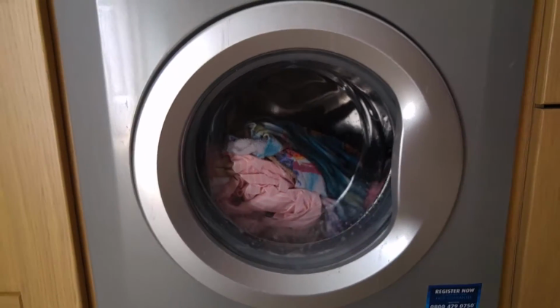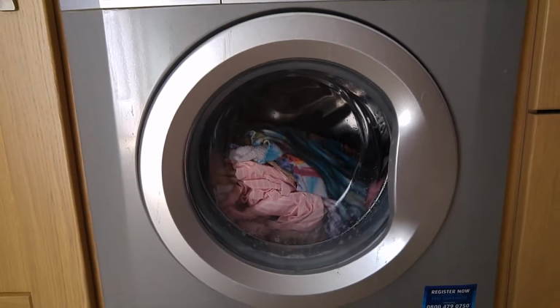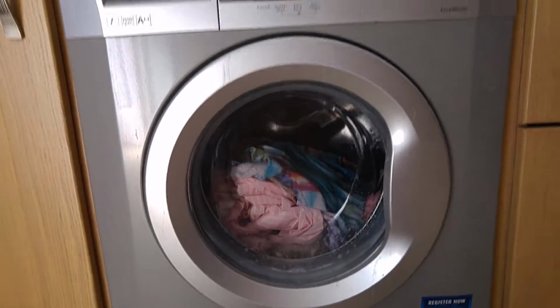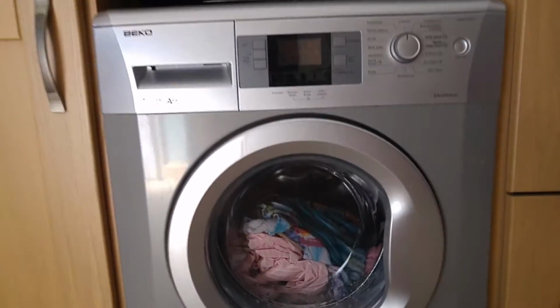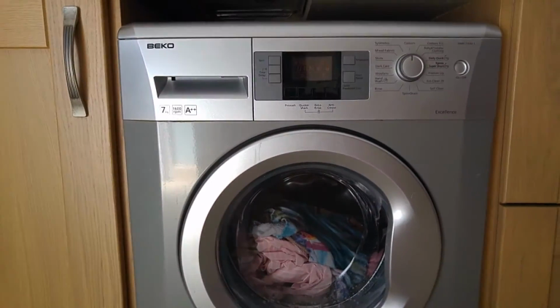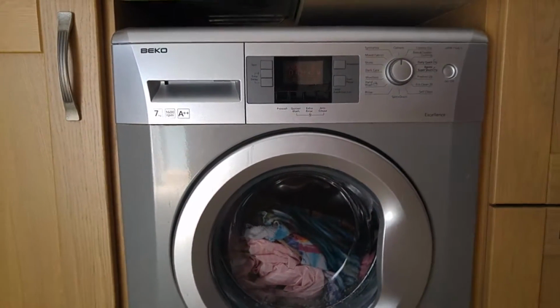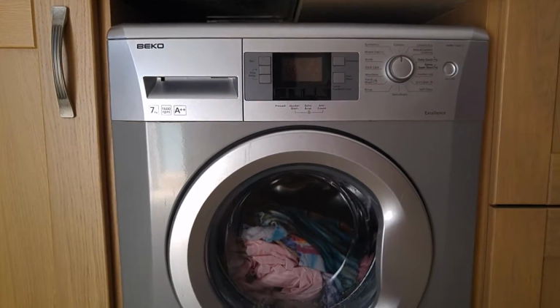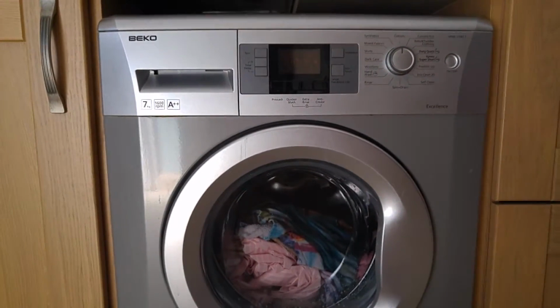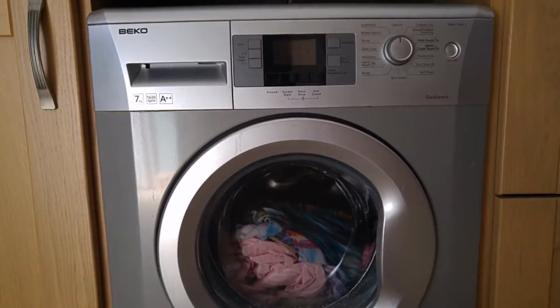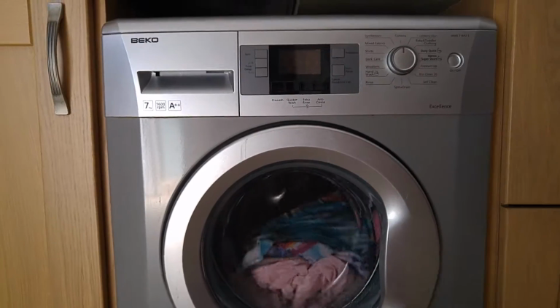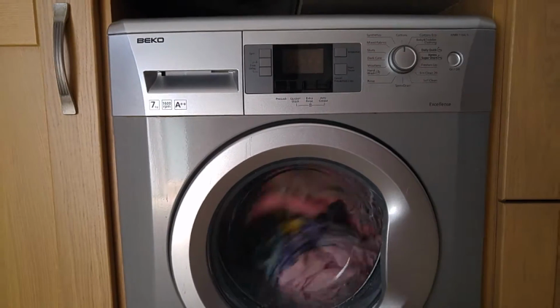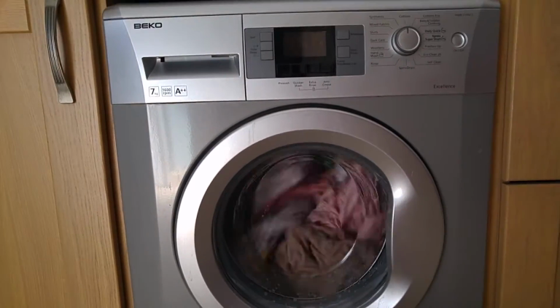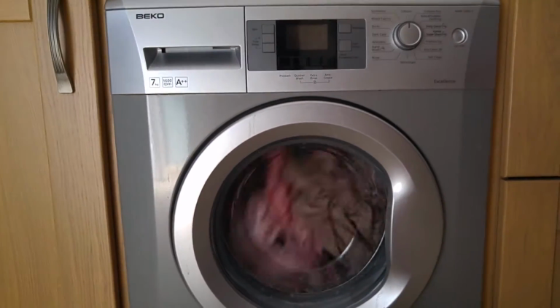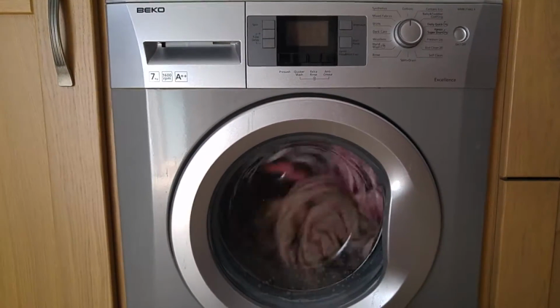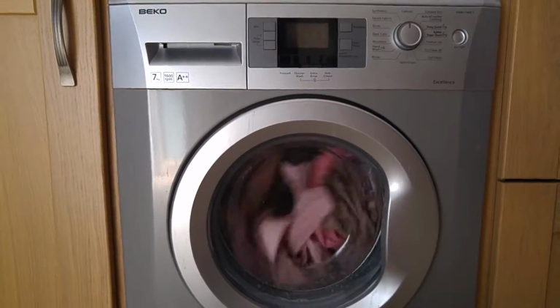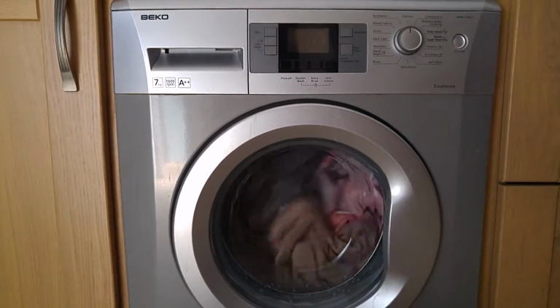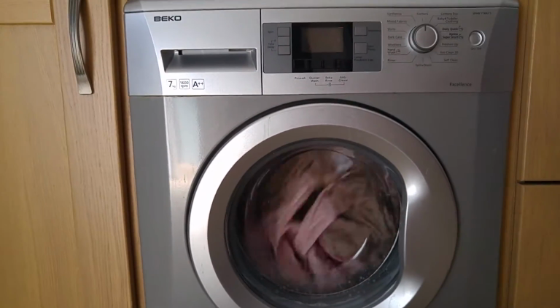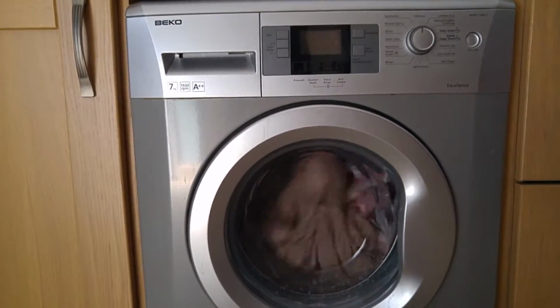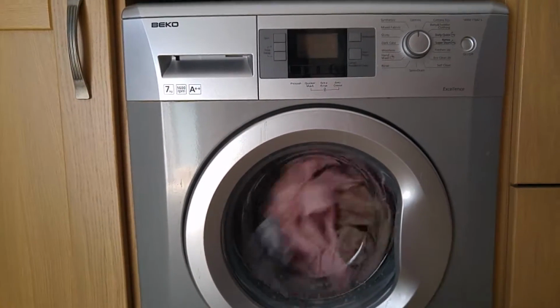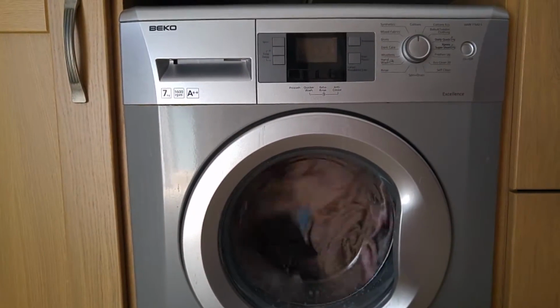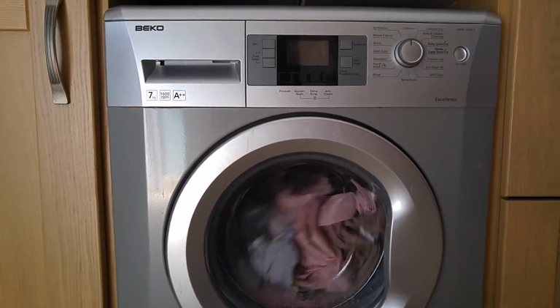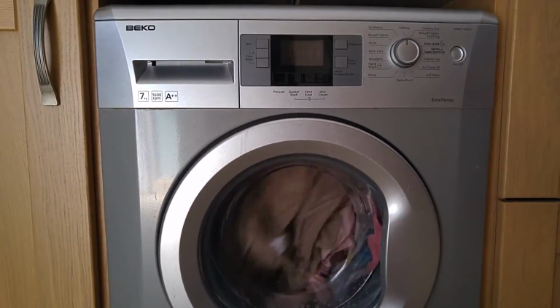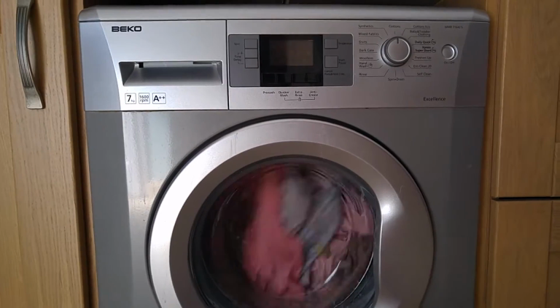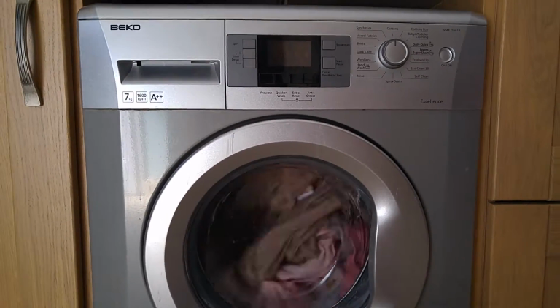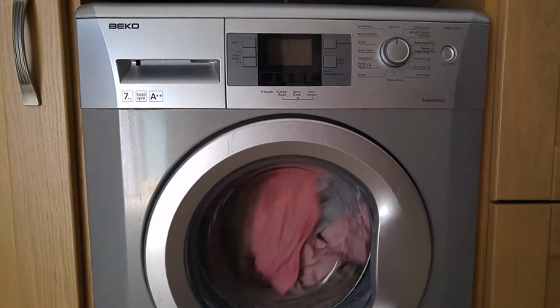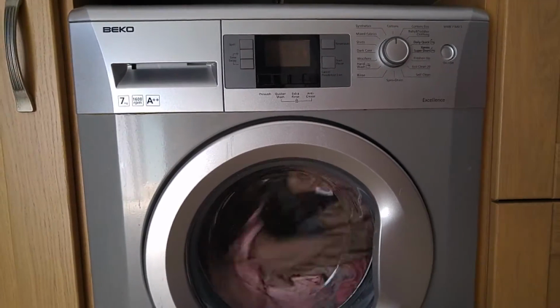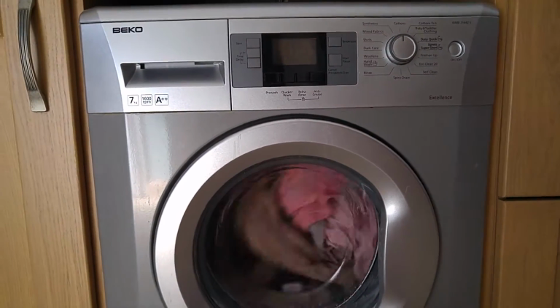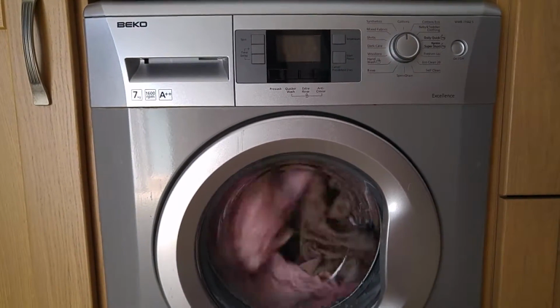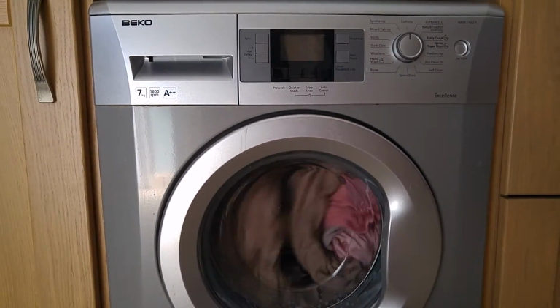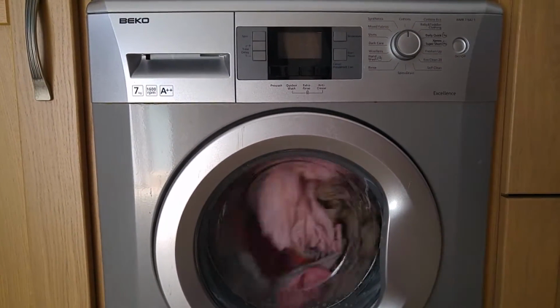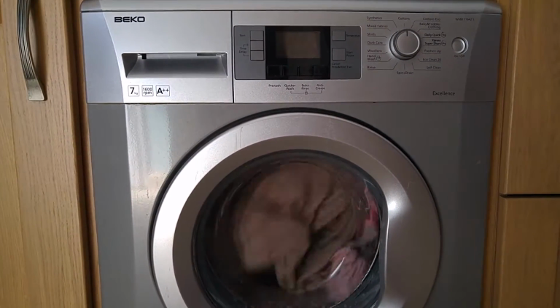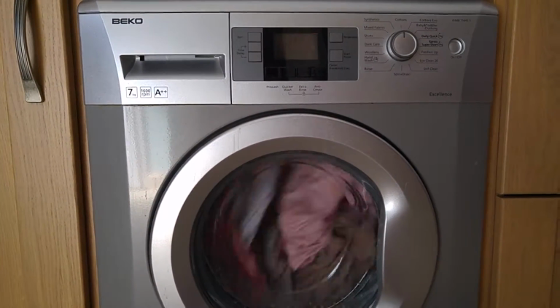Nice array of colours in there in a minute. As you can see, I'm currently using the machine. It's not particularly loud when it's going, which is again great — it's not going to cause you any undue stress or worry. You pop it on and you don't really notice it's going.